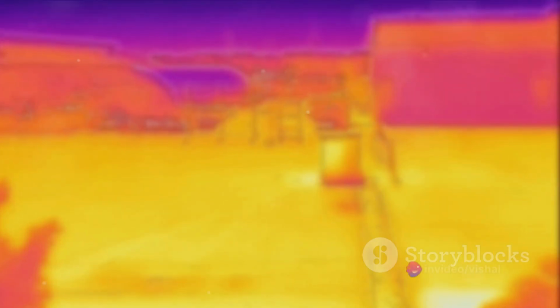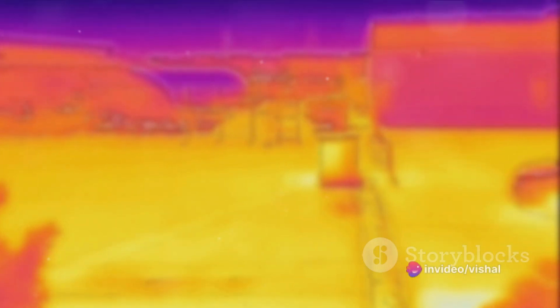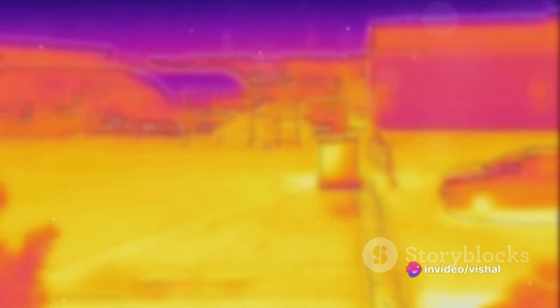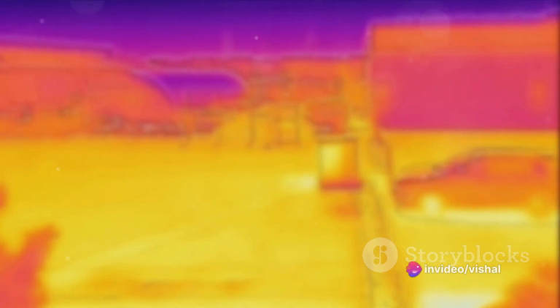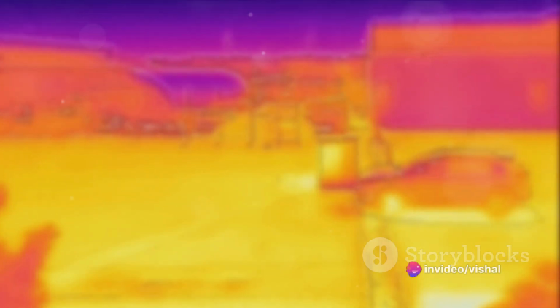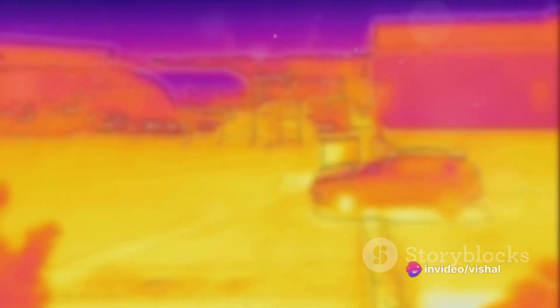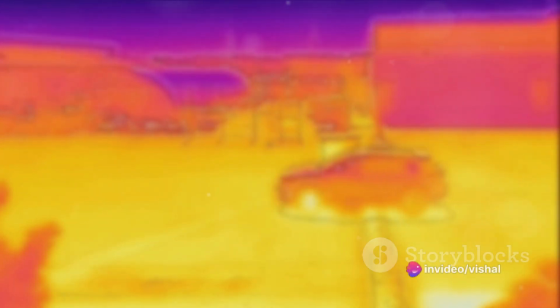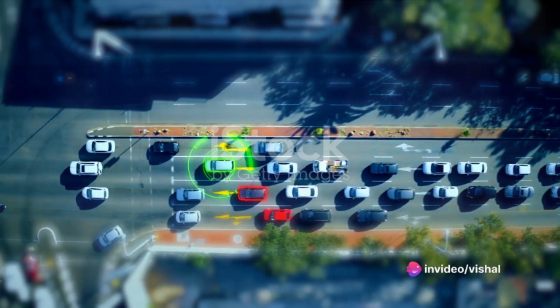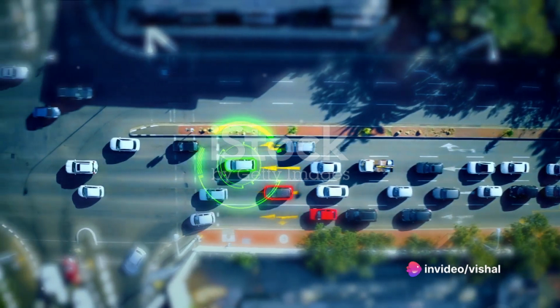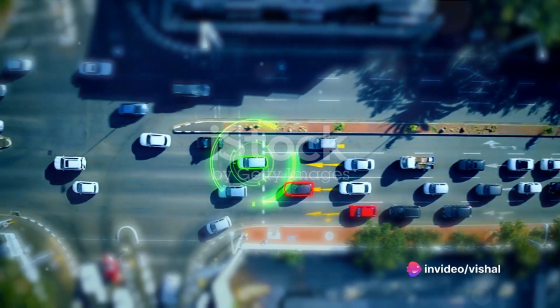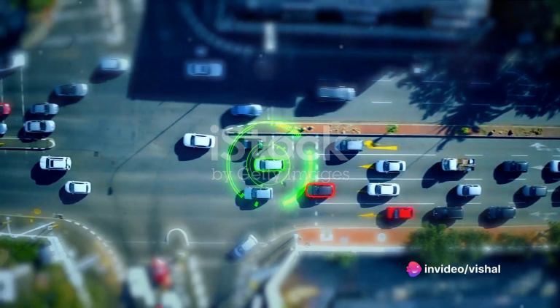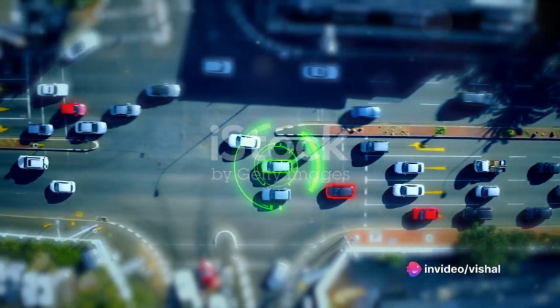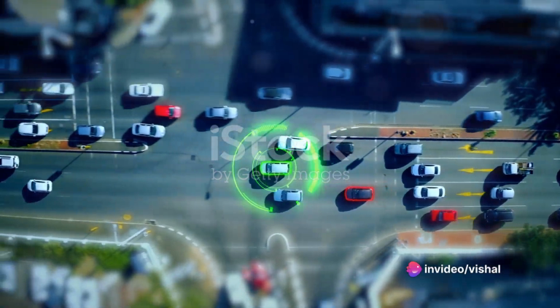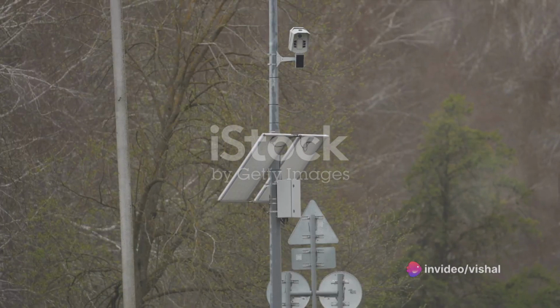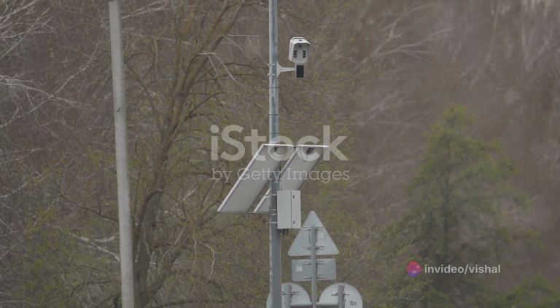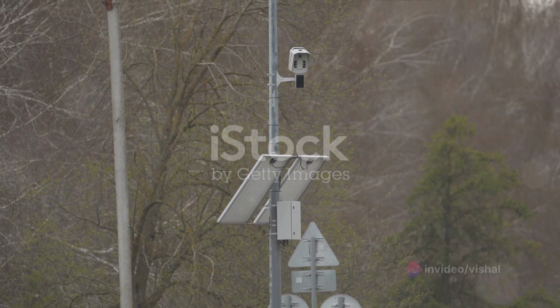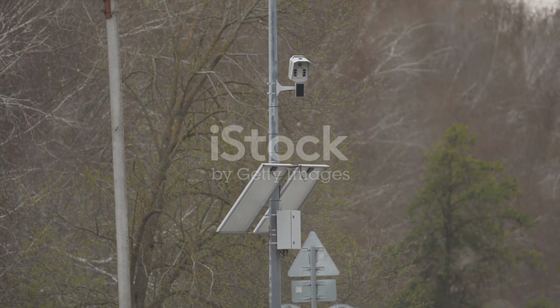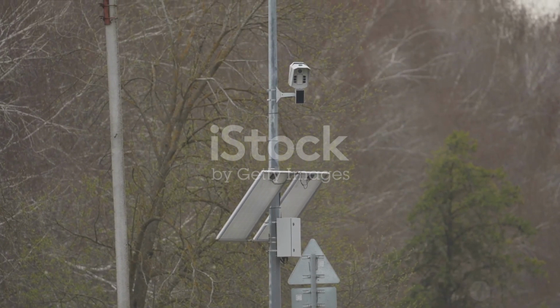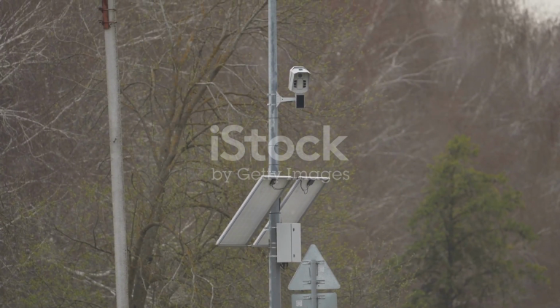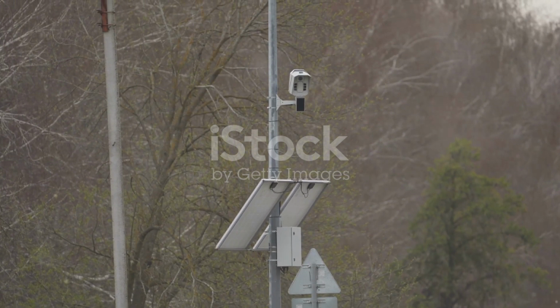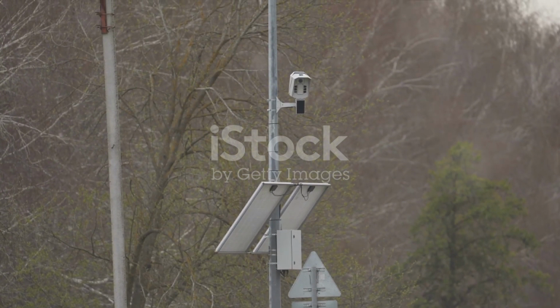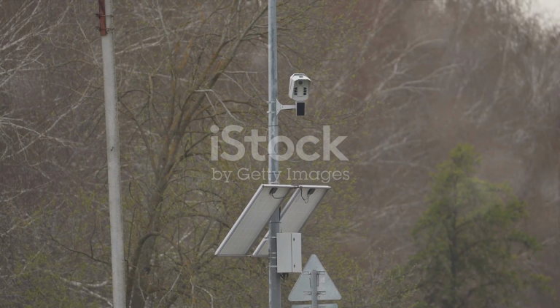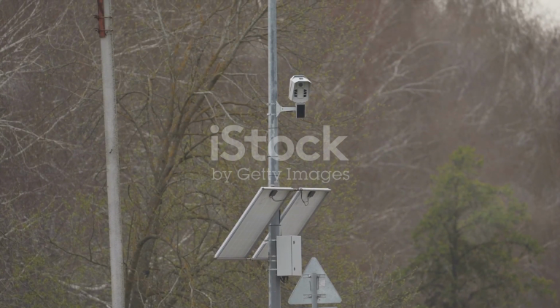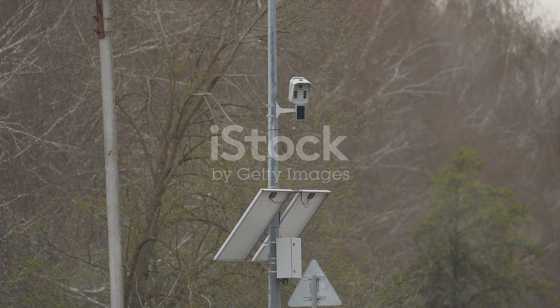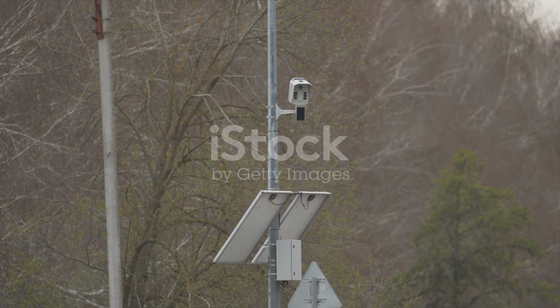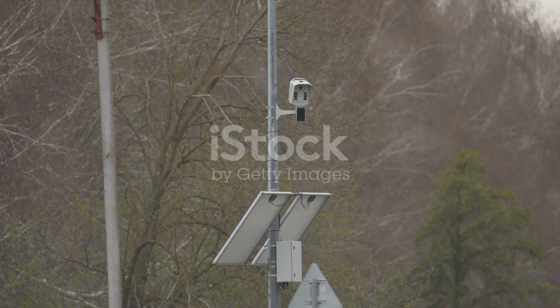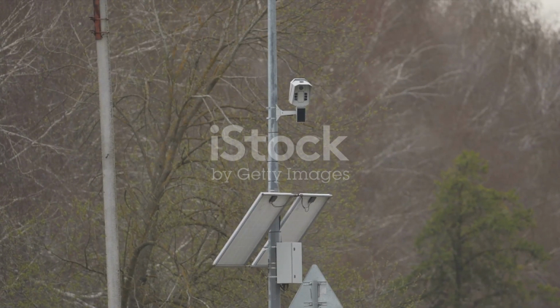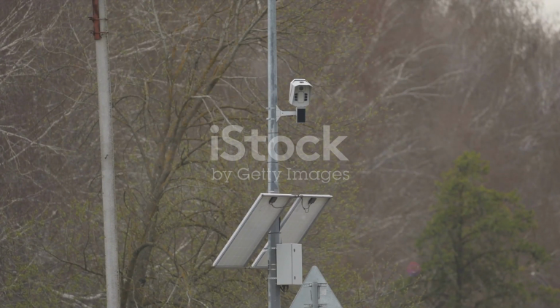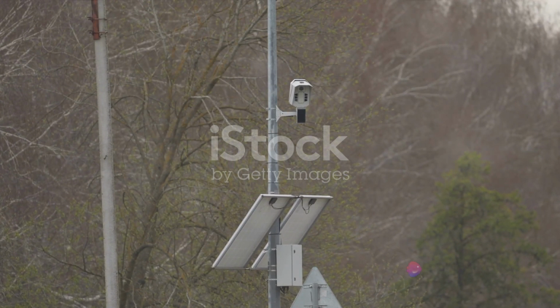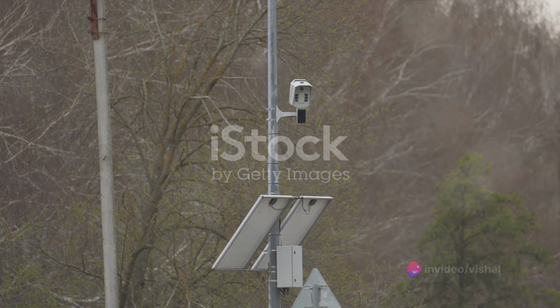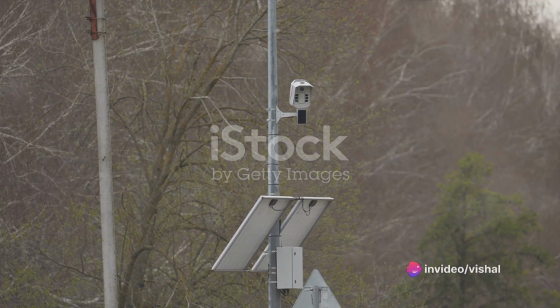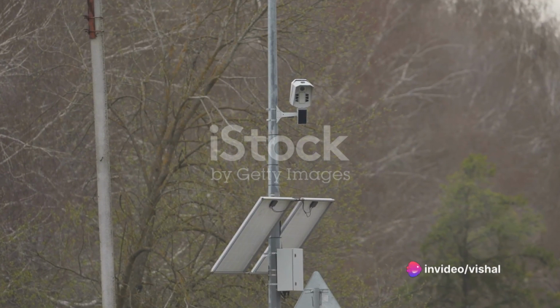At the heart of this system are infrared sensors. These sensors are like the eyes of our traffic officers, checking the density of traffic in each lane. The lane with the highest density gets priority, turning the signal green and helping to ease congestion.